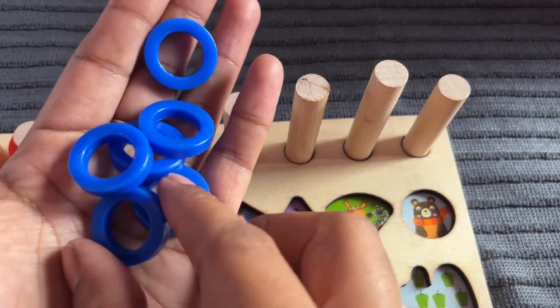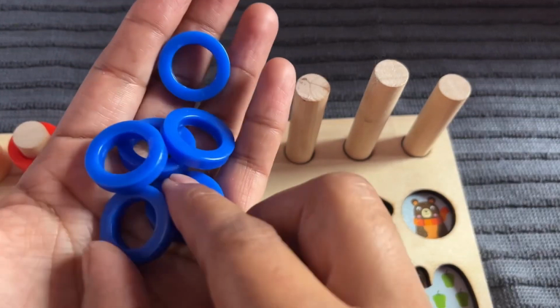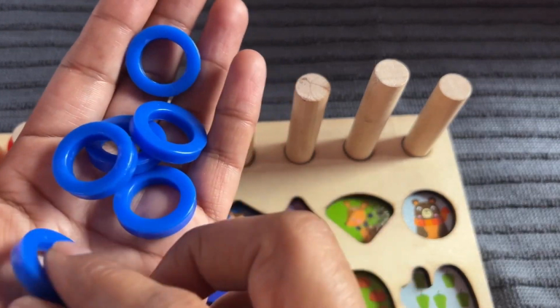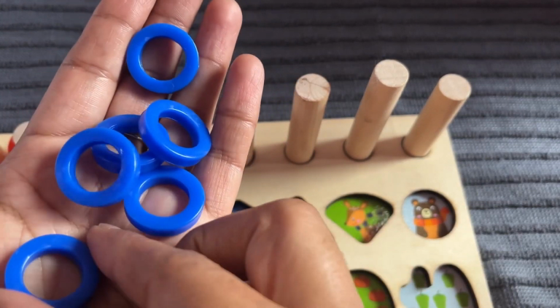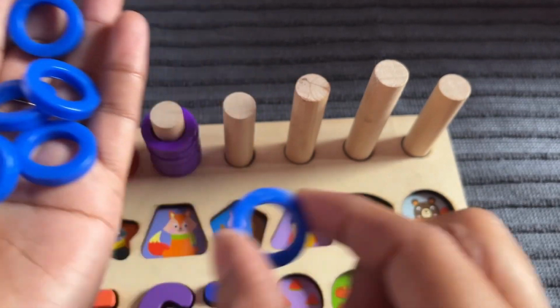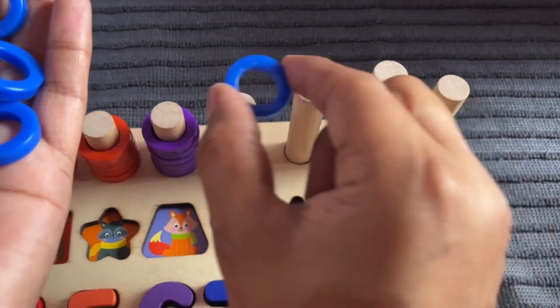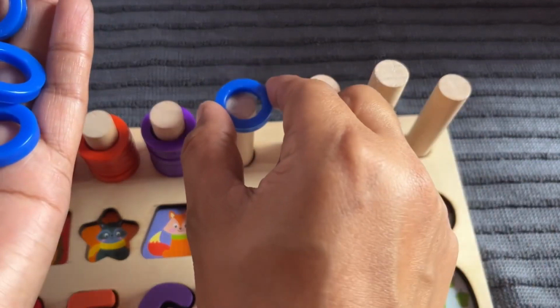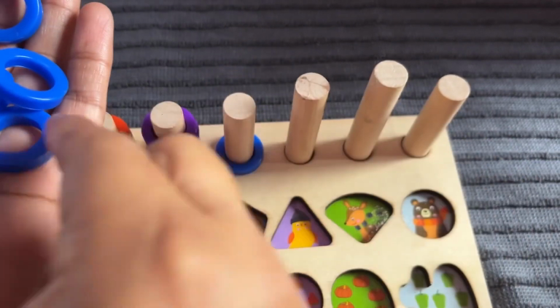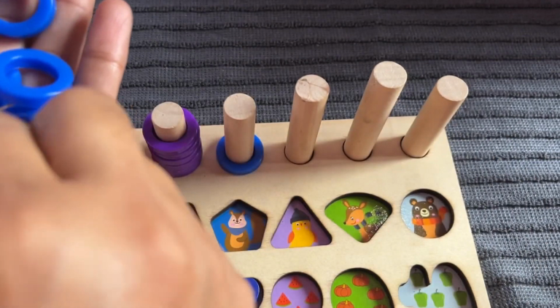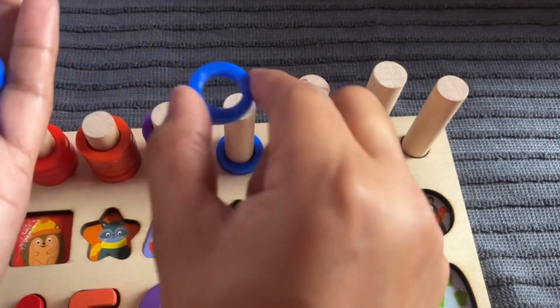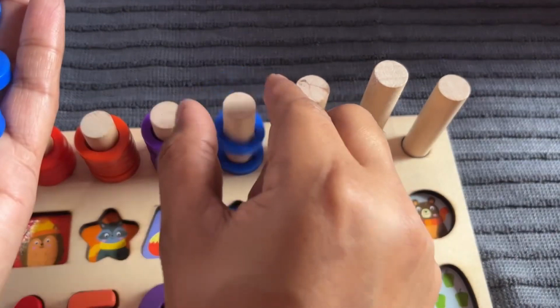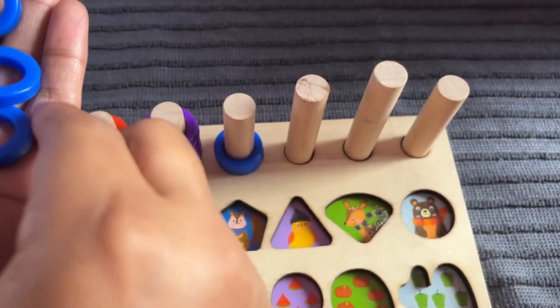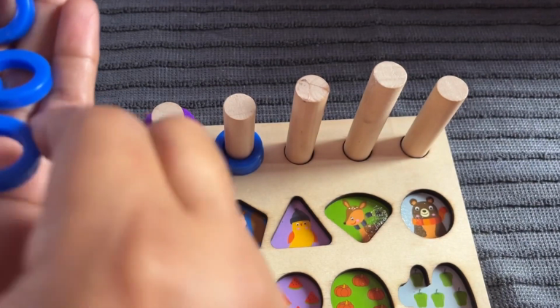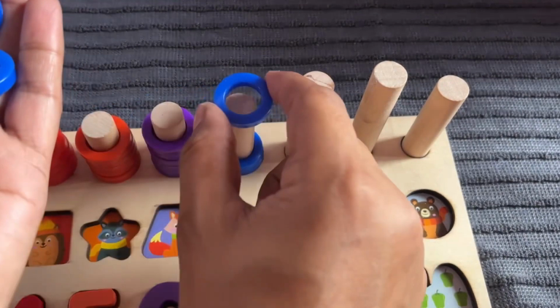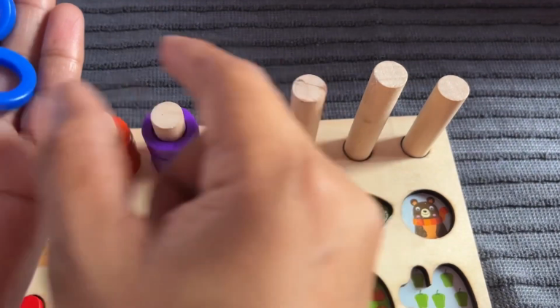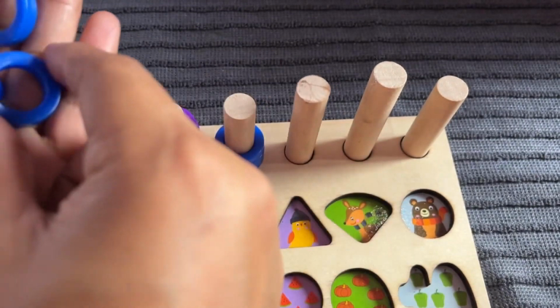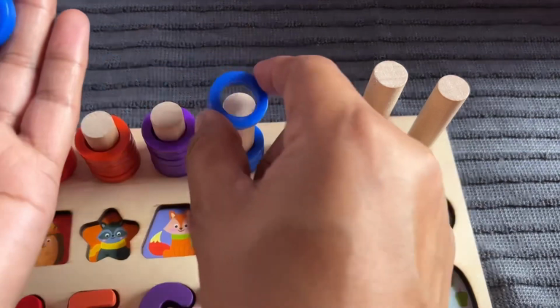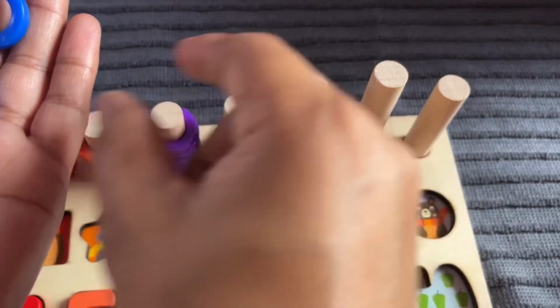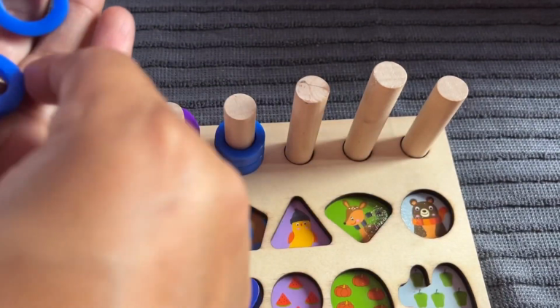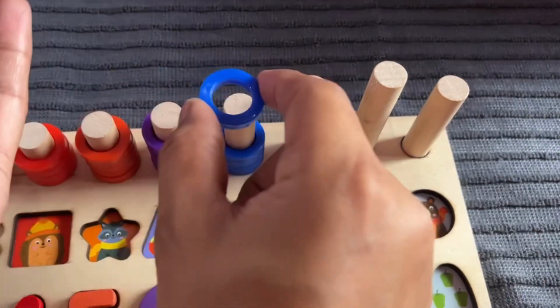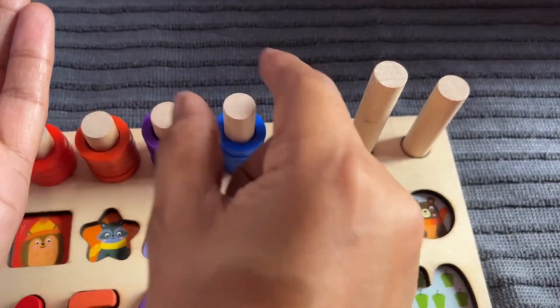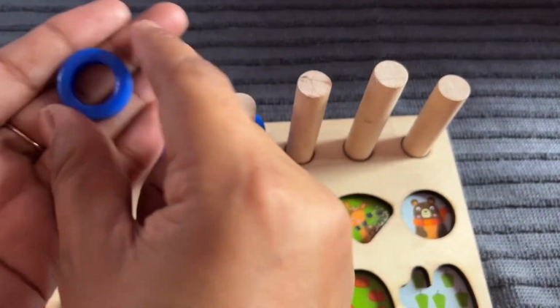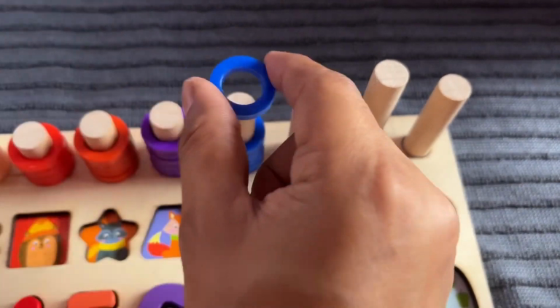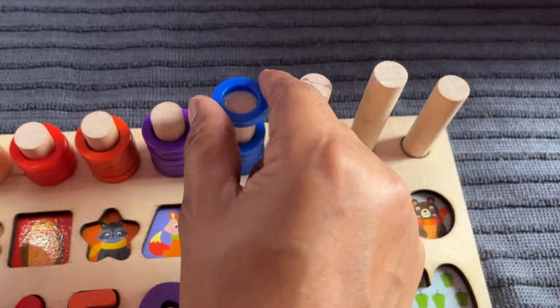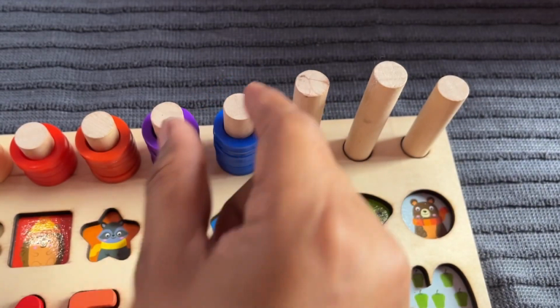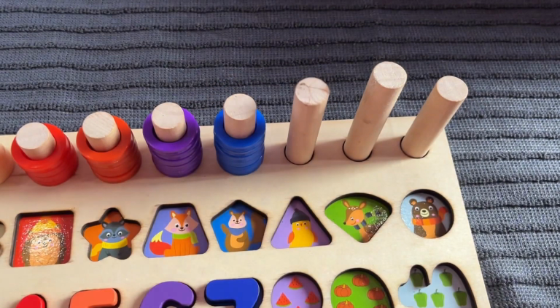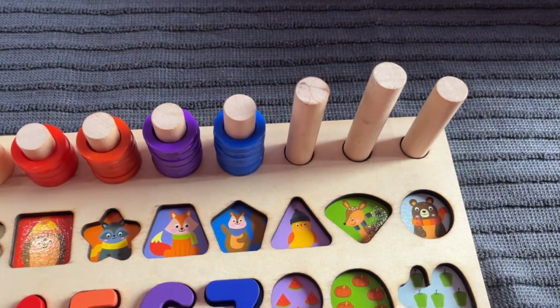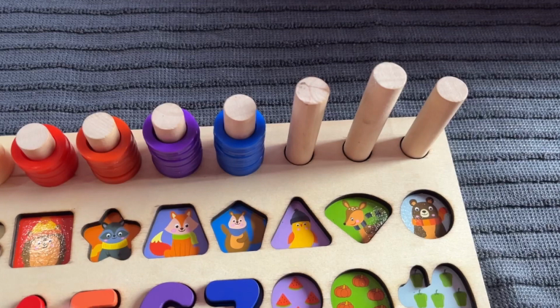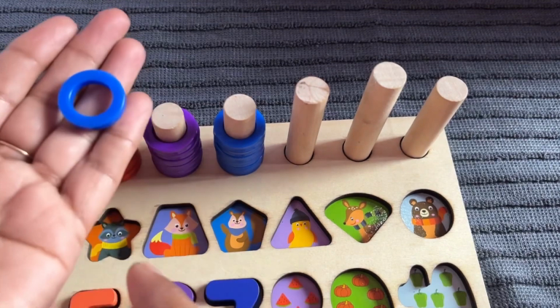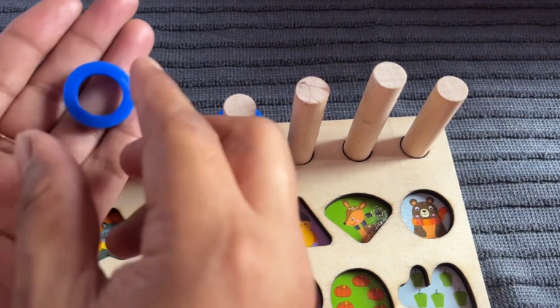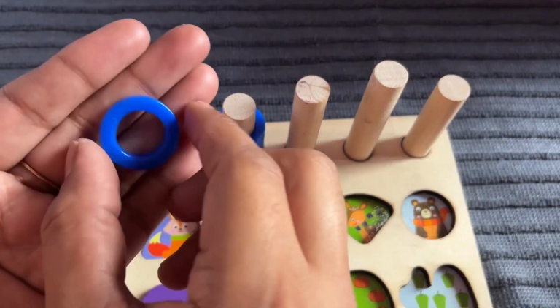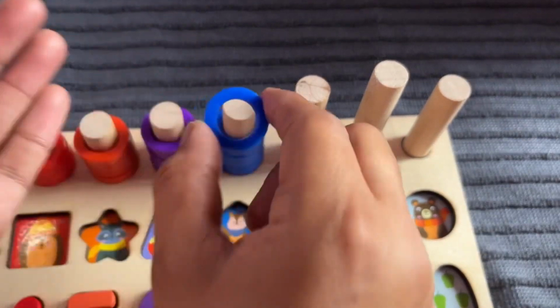Put one by one. One, two, three, four, five, six, and 7.